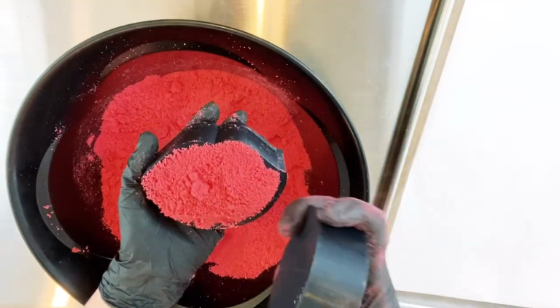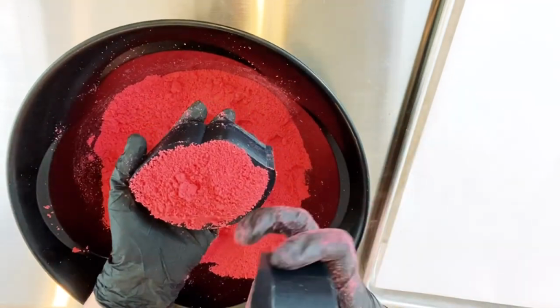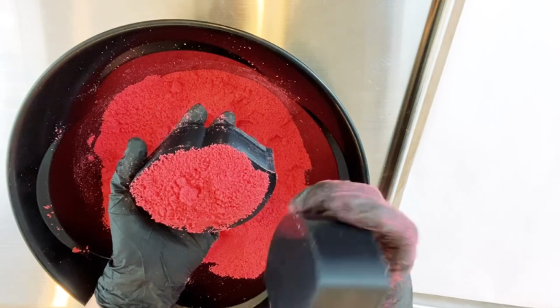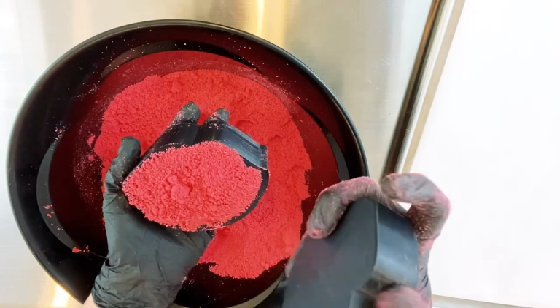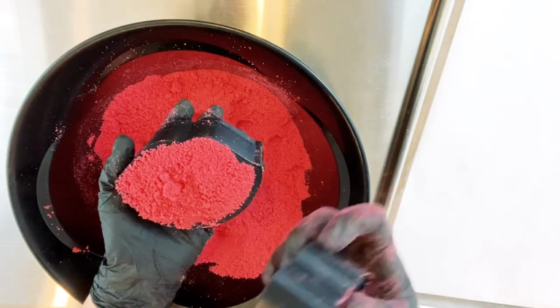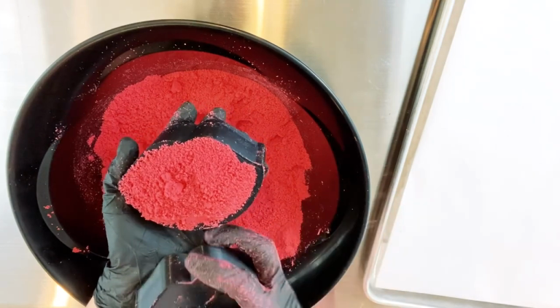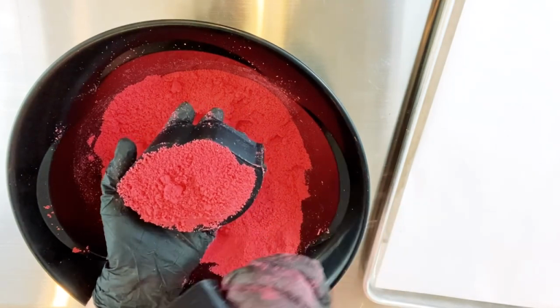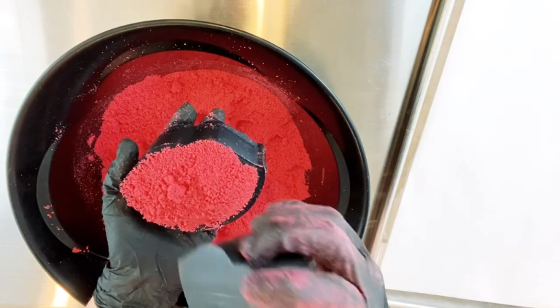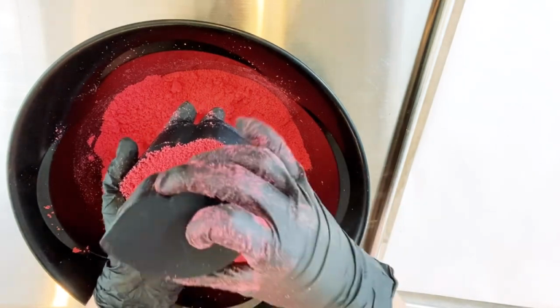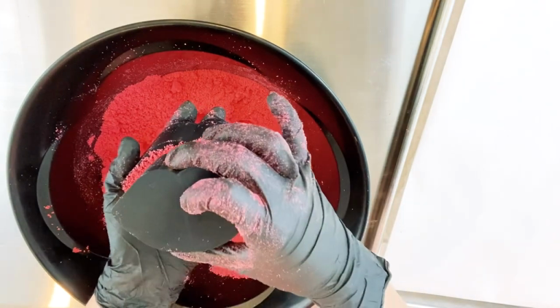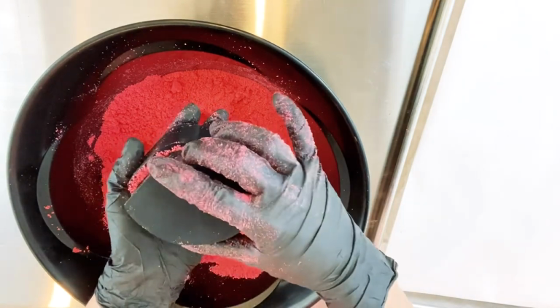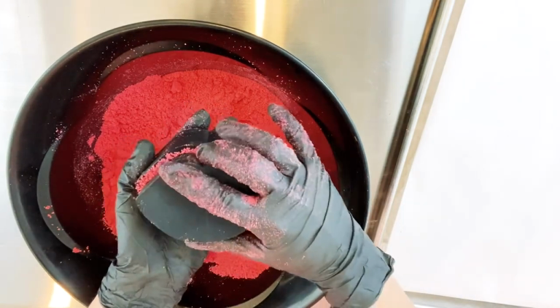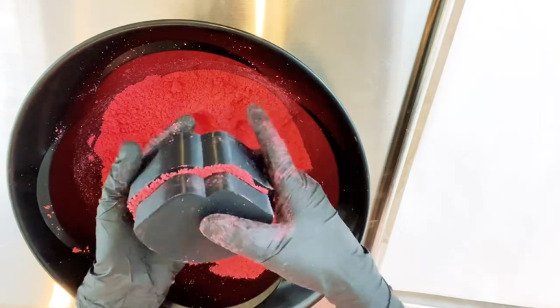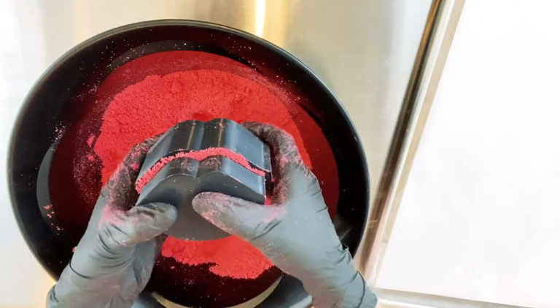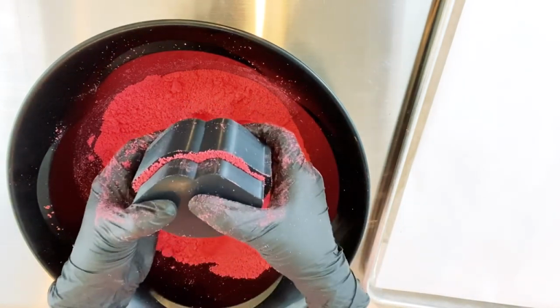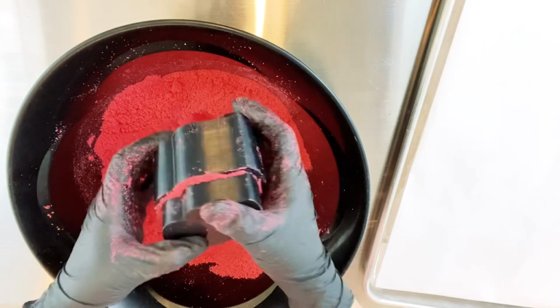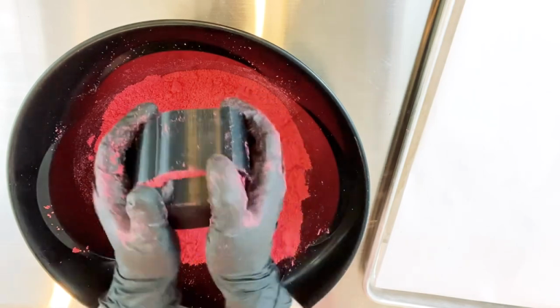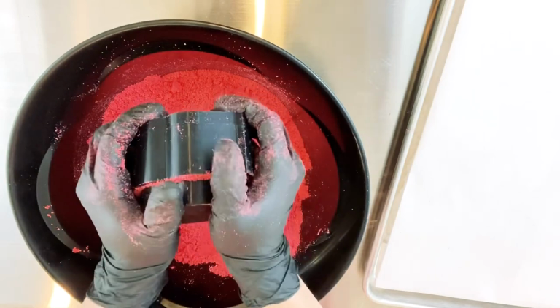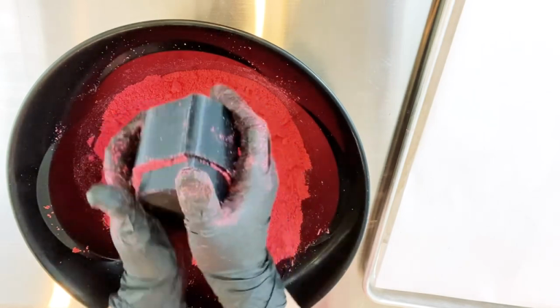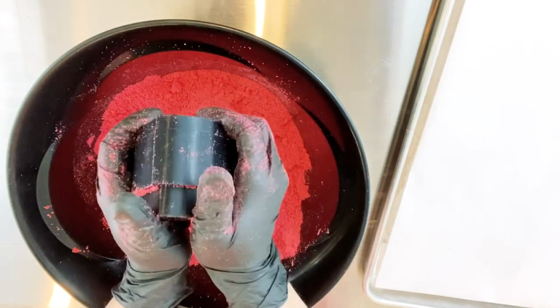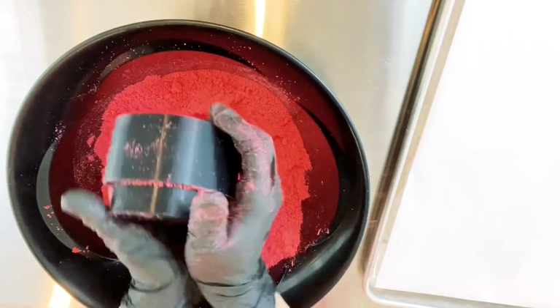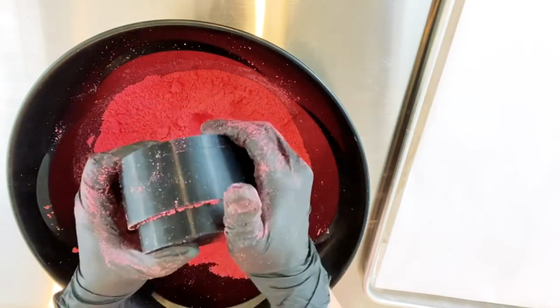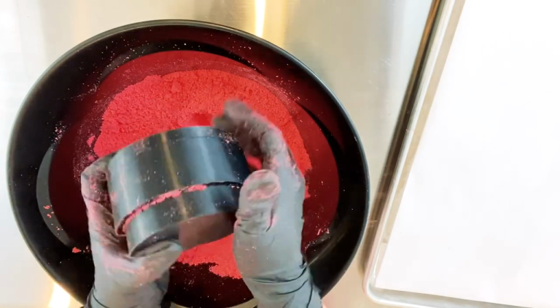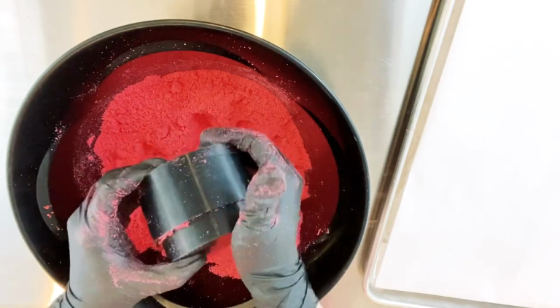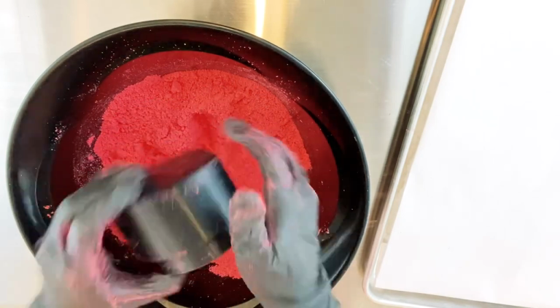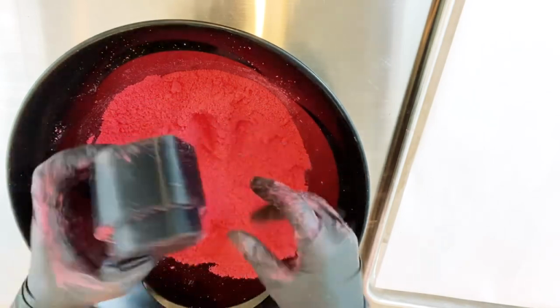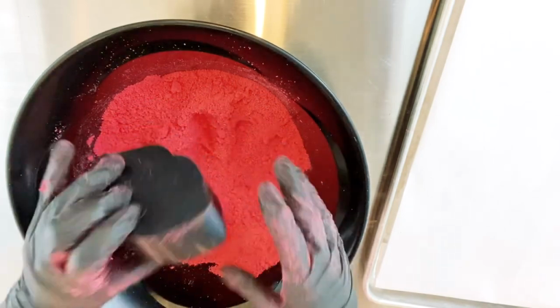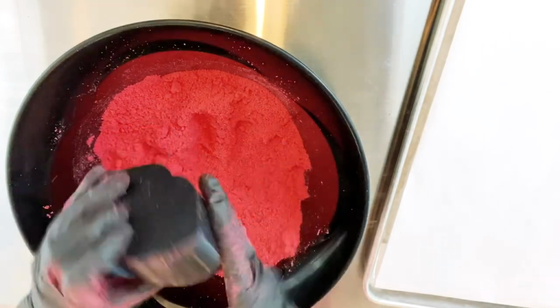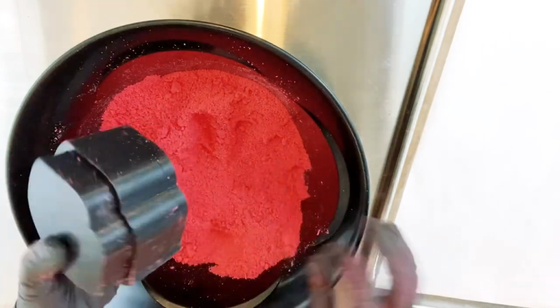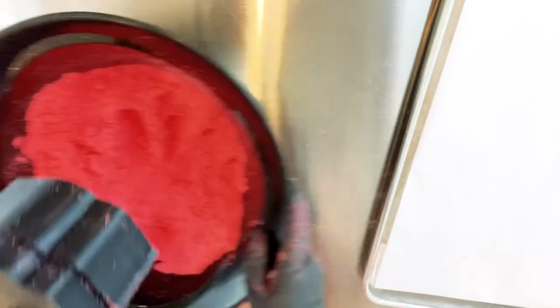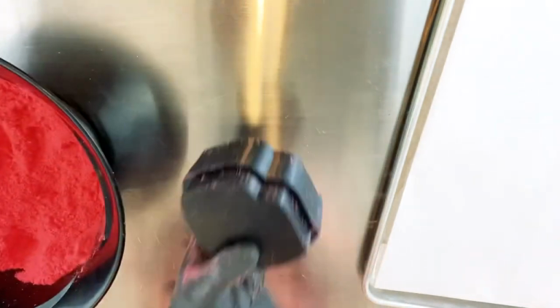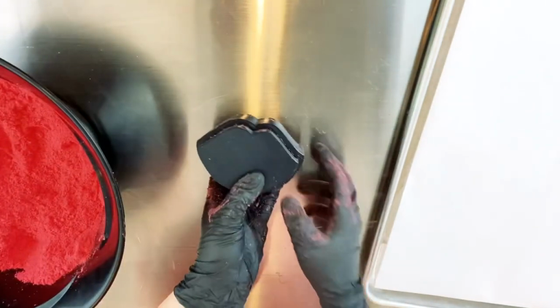When I make these for my business I actually weigh the amount that I put into each bath bomb so that it can stay consistent. But for these tutorials I'm just showing you how to use the mold and I'm not worrying about the actual weight.